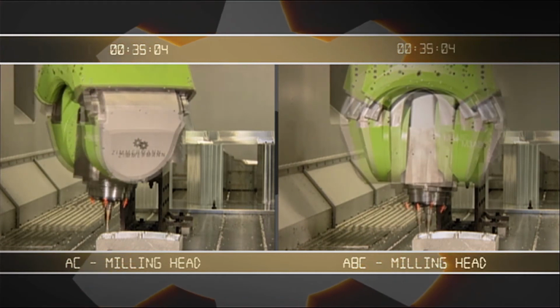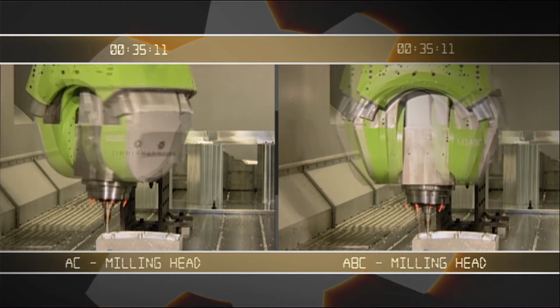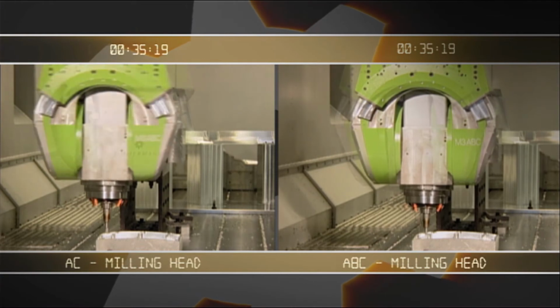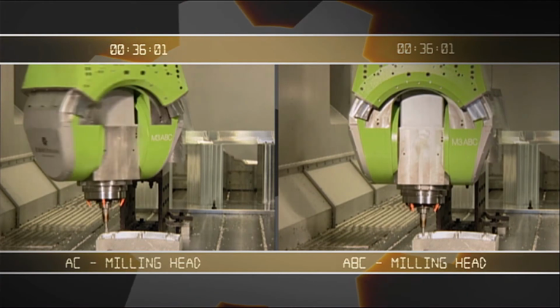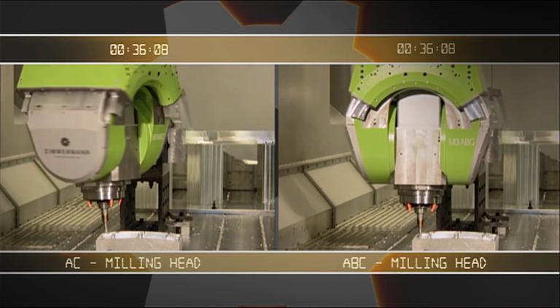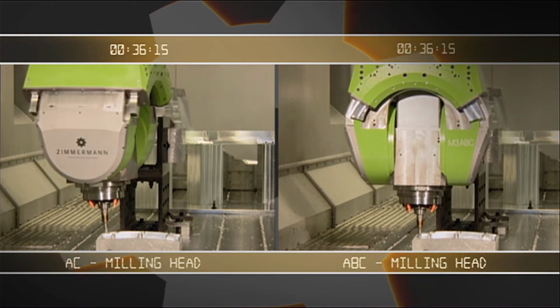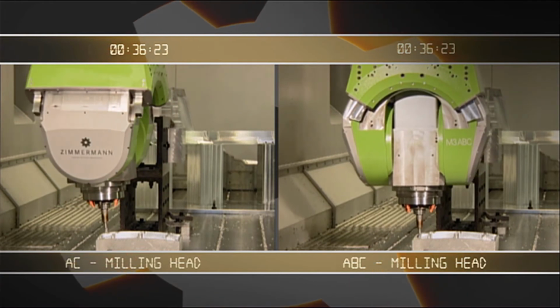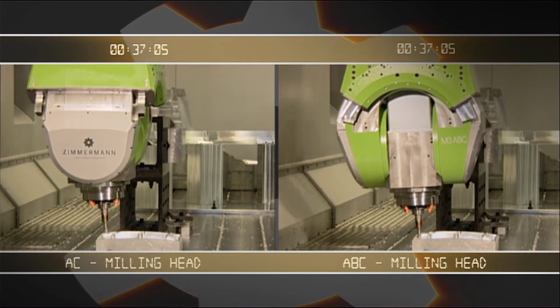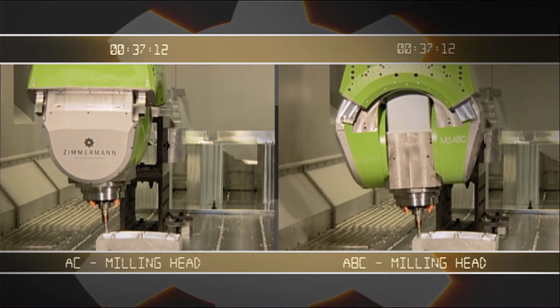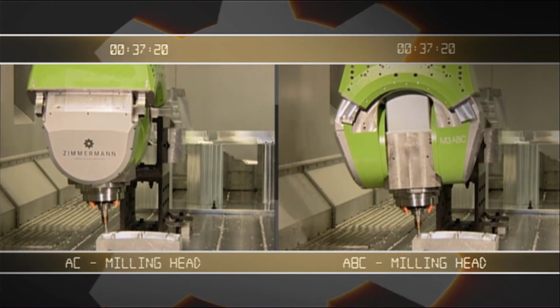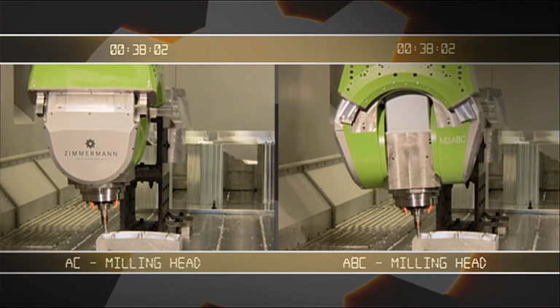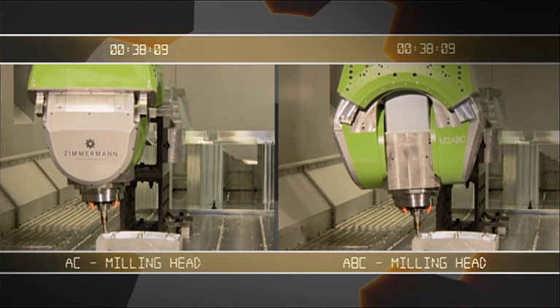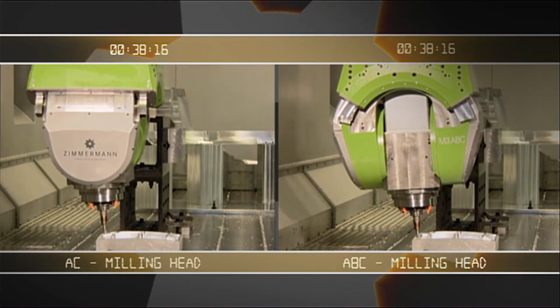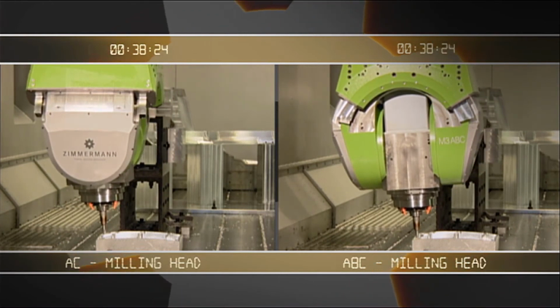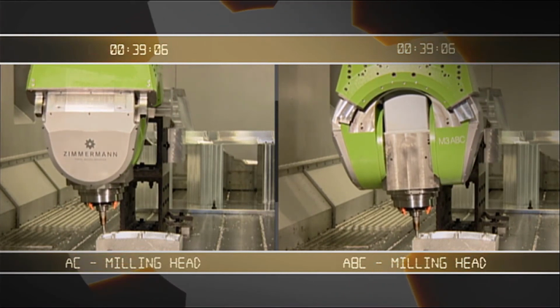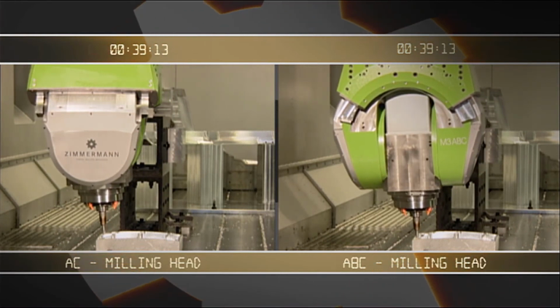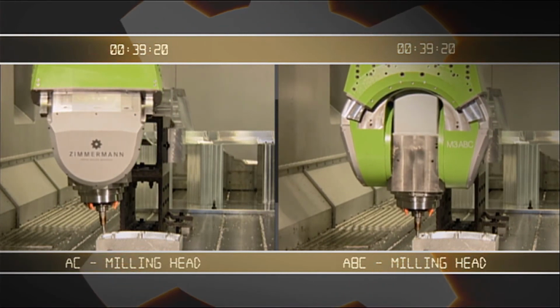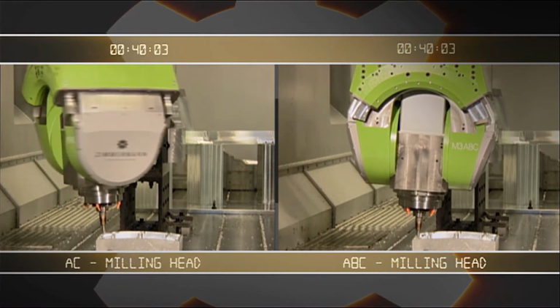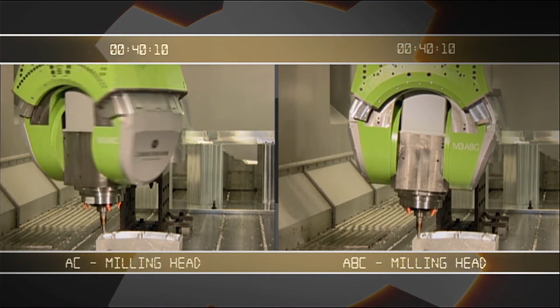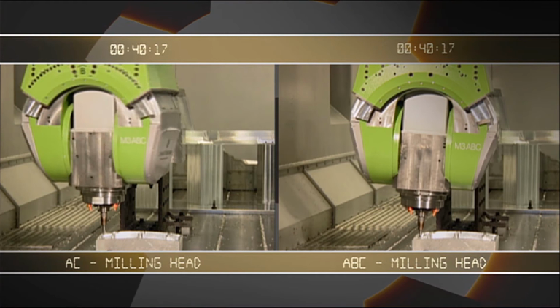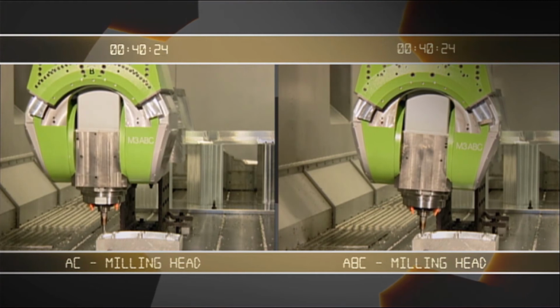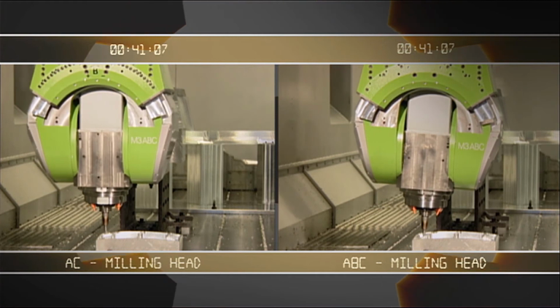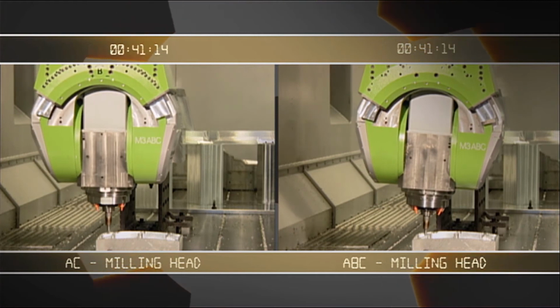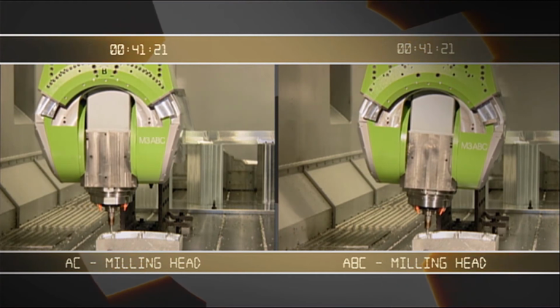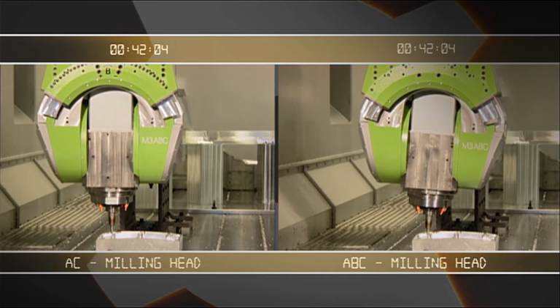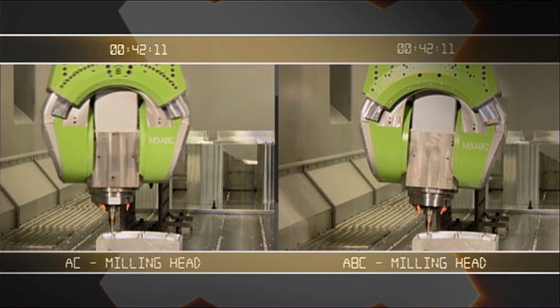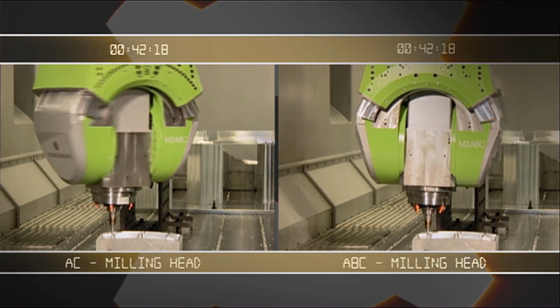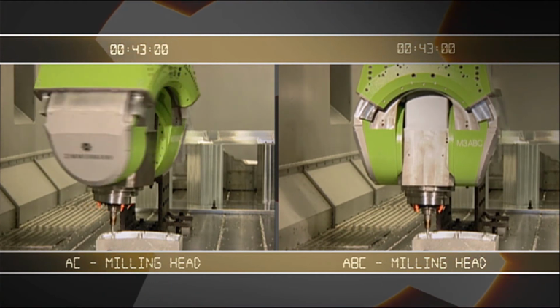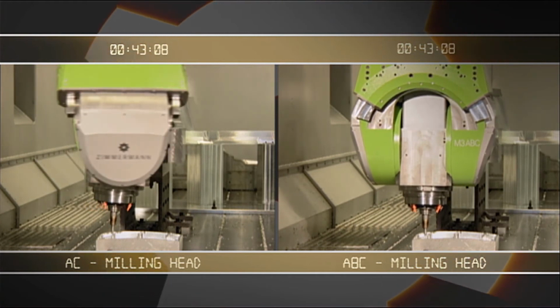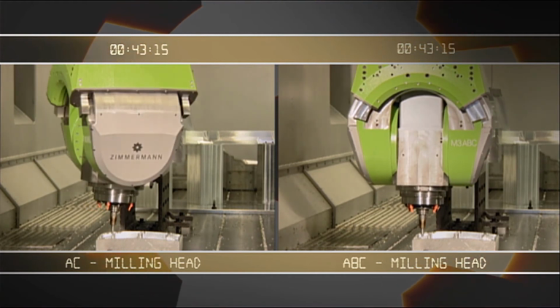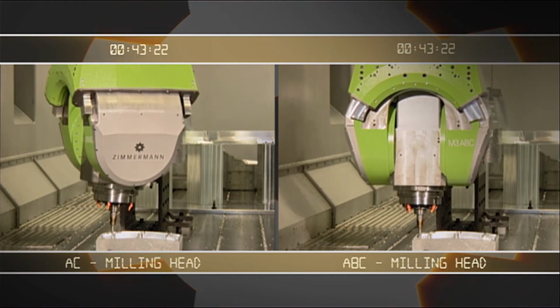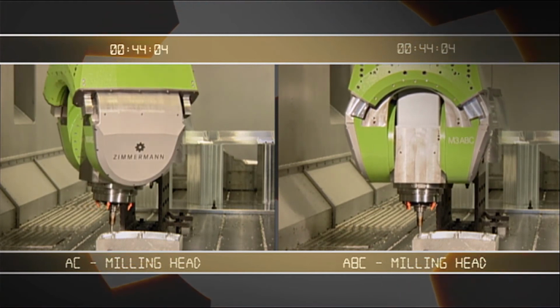On the left side the same operation in the traditional way. The milling times speak for themselves.